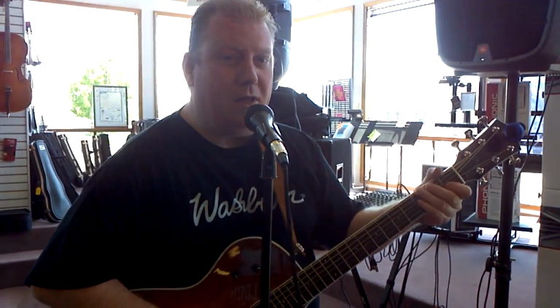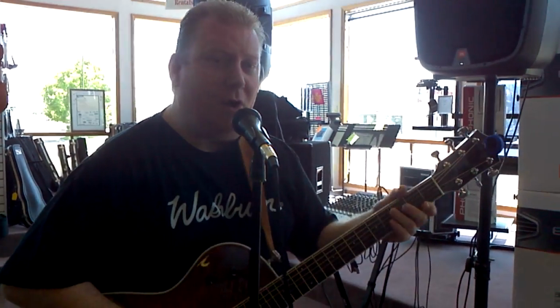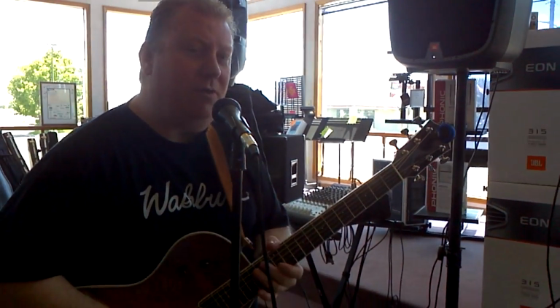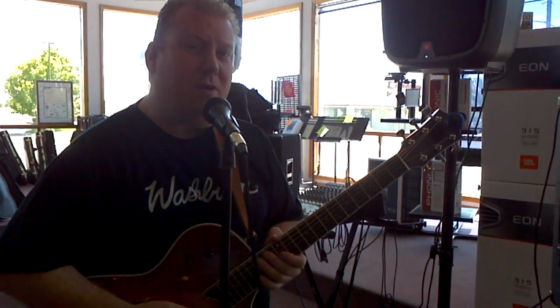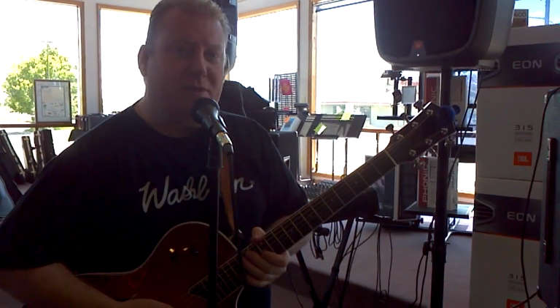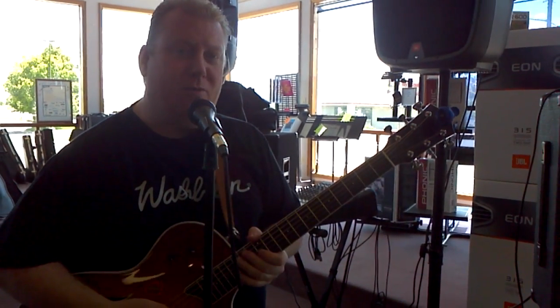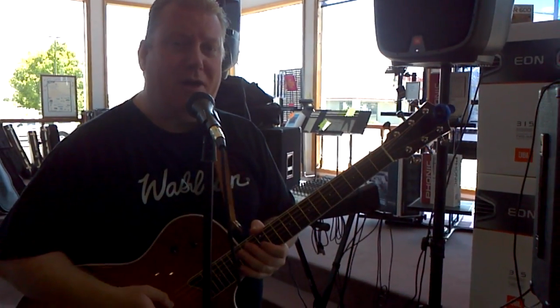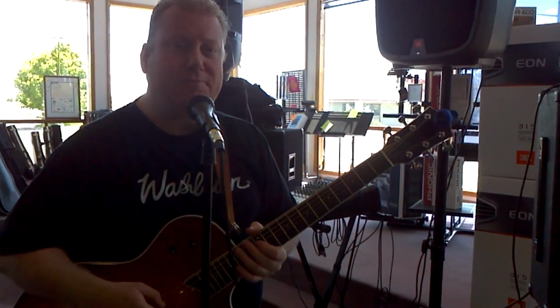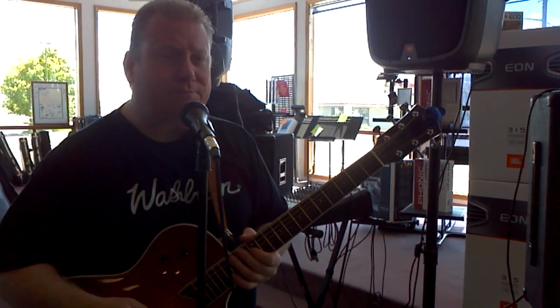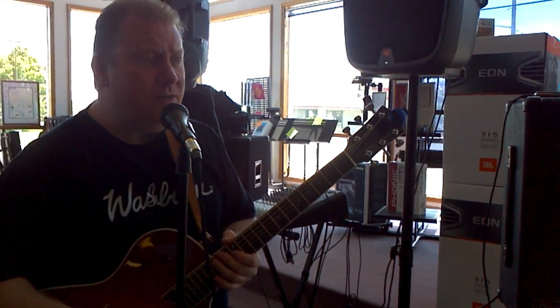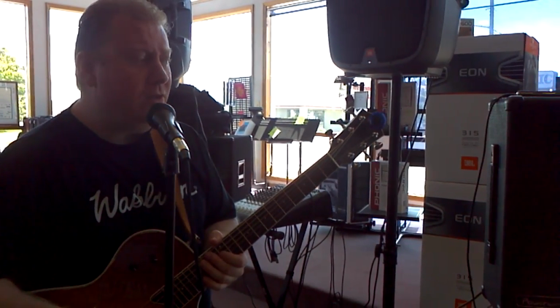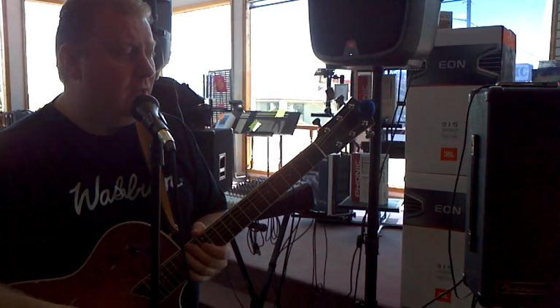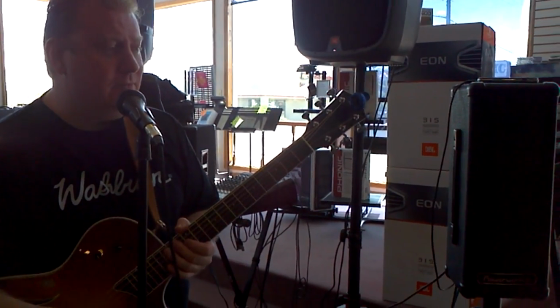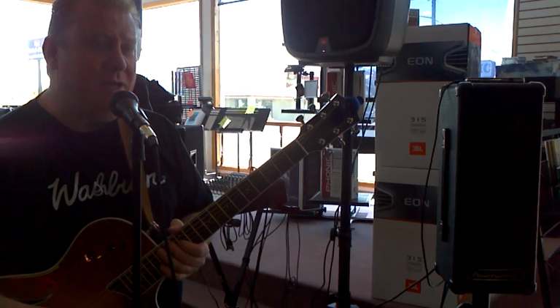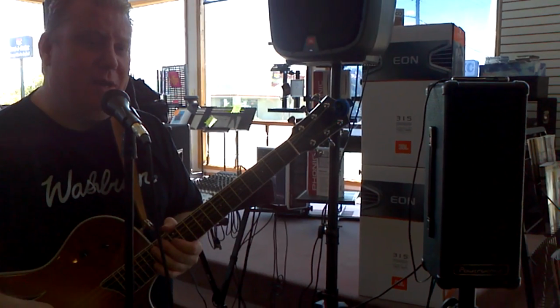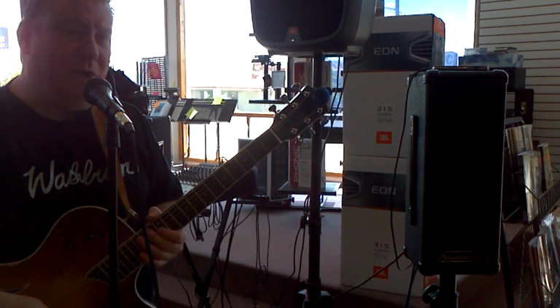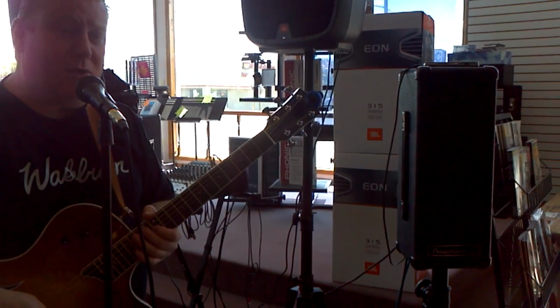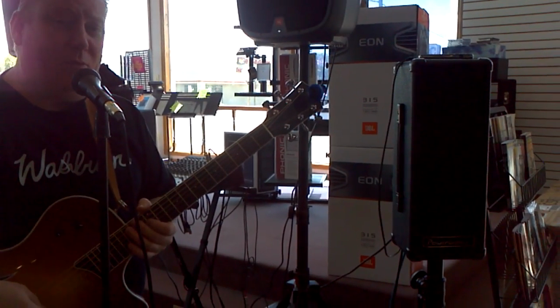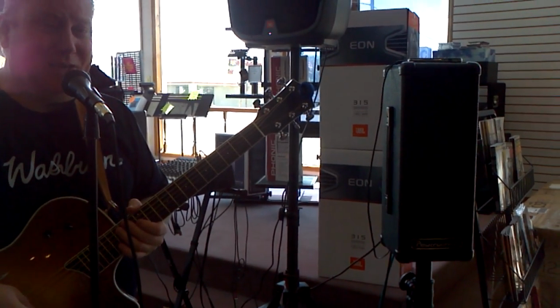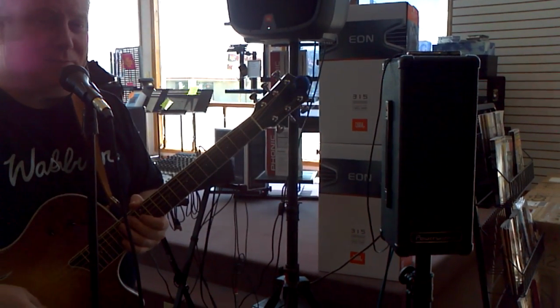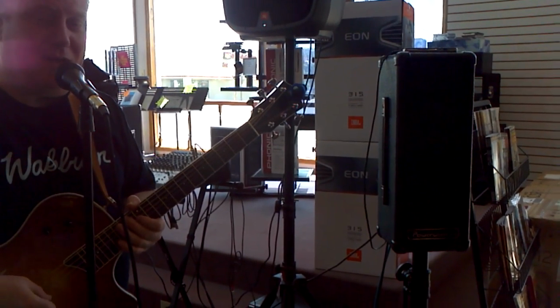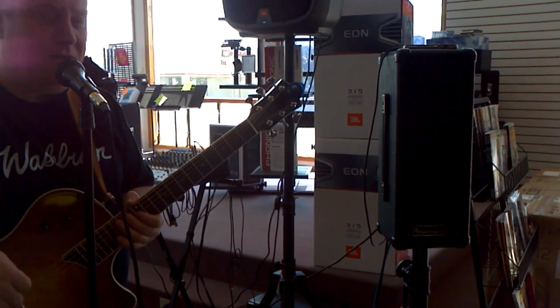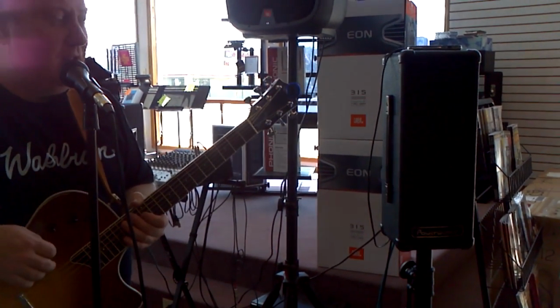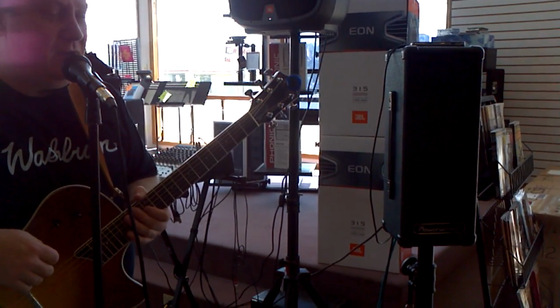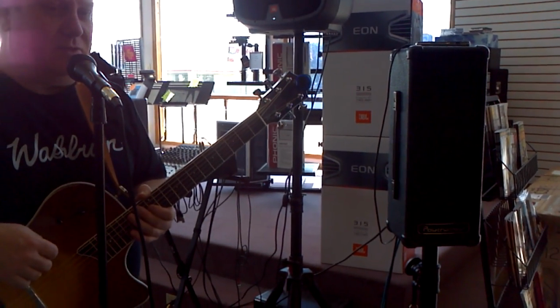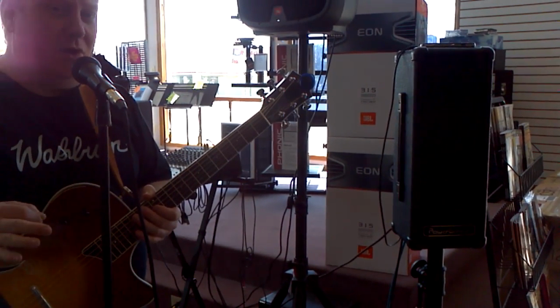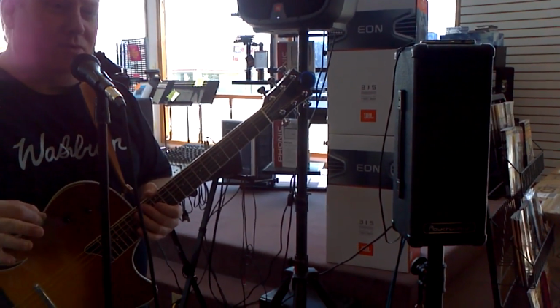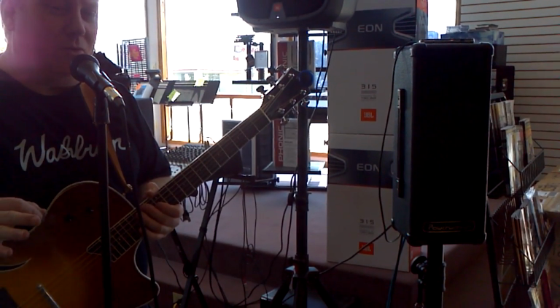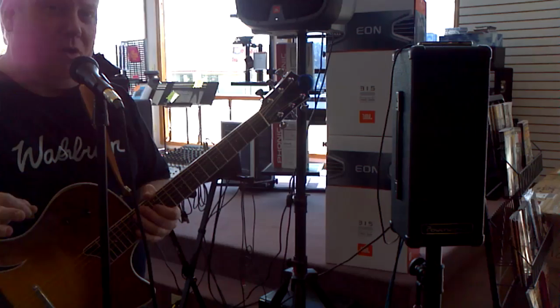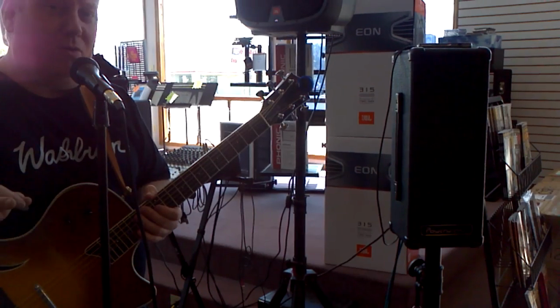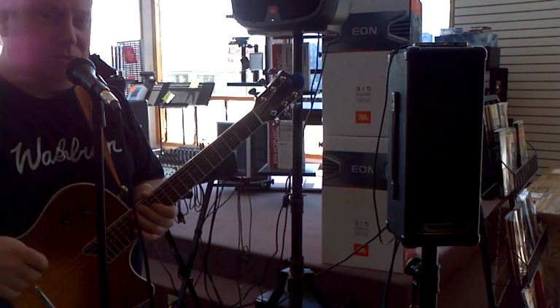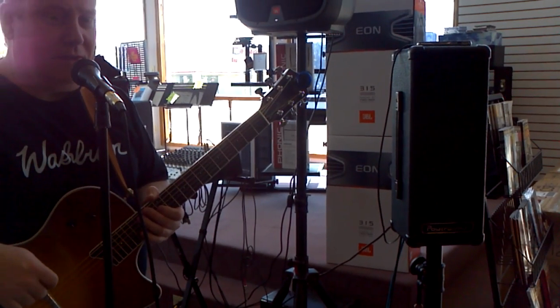Hi, Brian here with American Music in Caldwell, Idaho. Just wanted to let you guys know about this PowerWorks portable PA system that we have here. It is such a wonderful tool for a whole host of things.